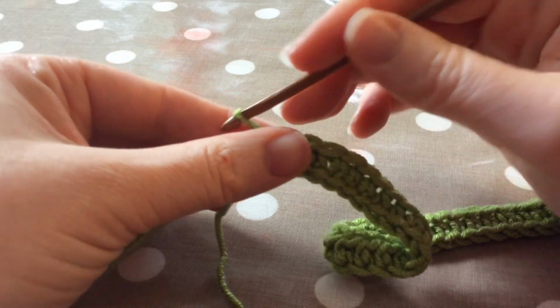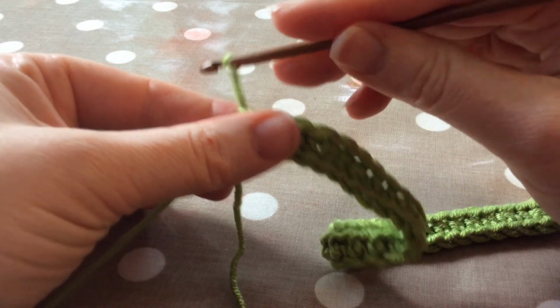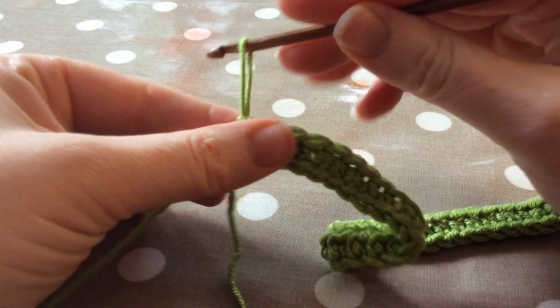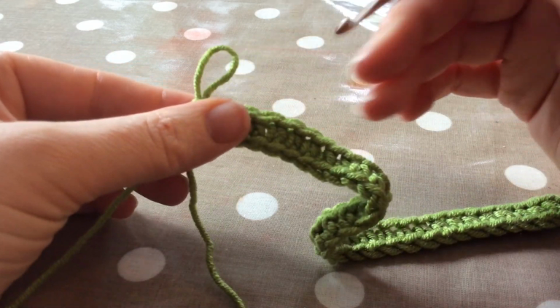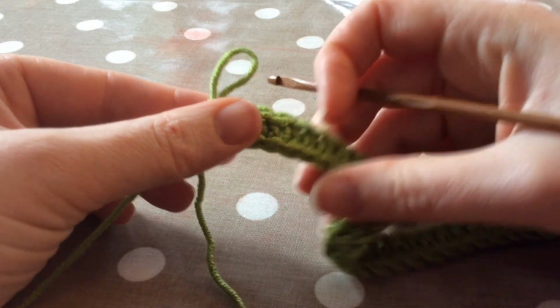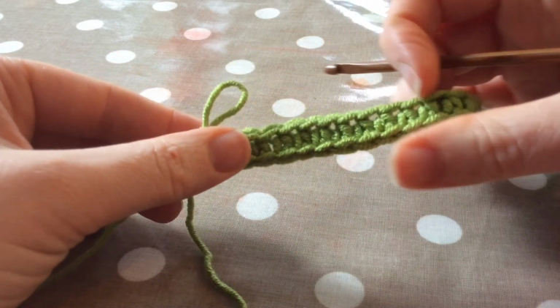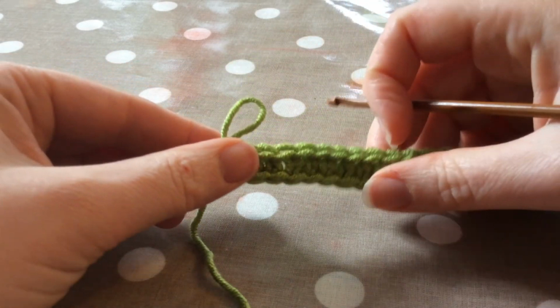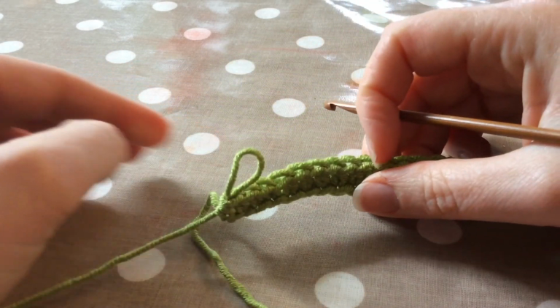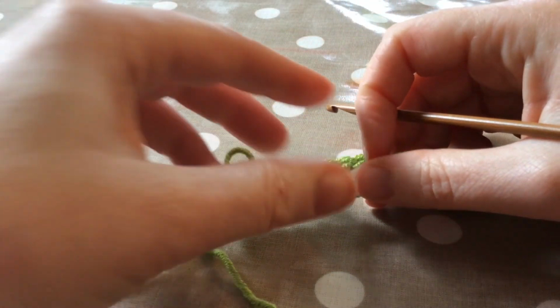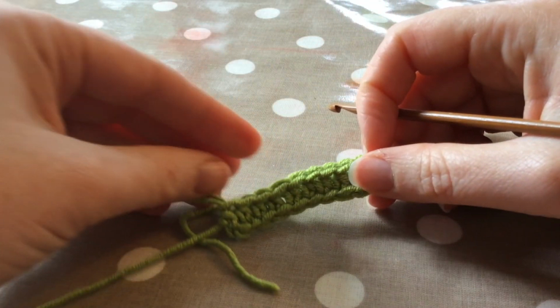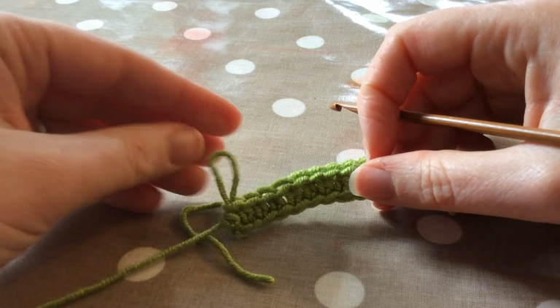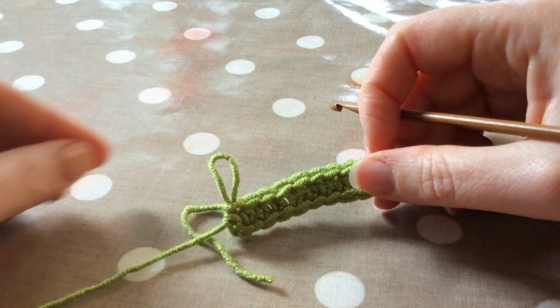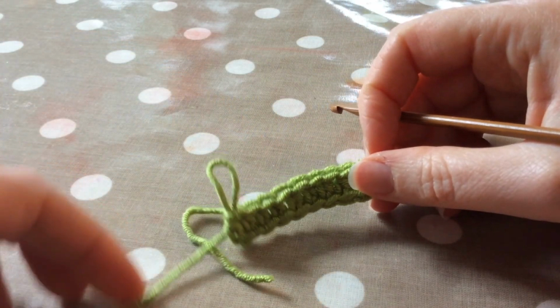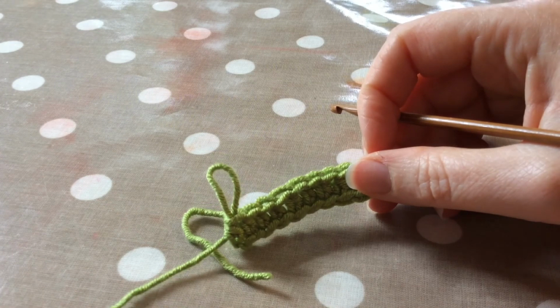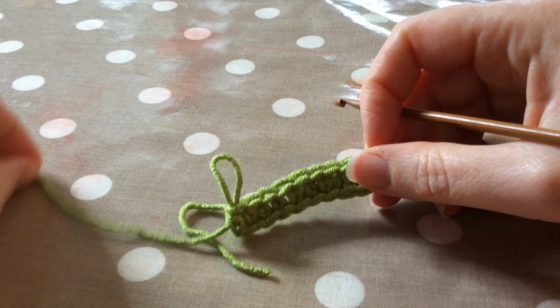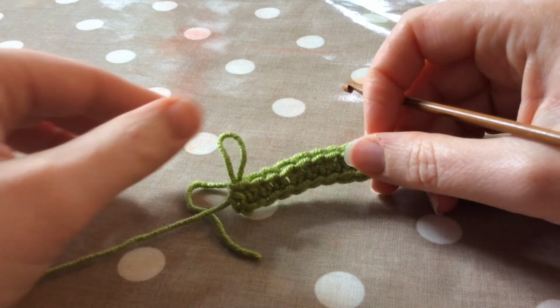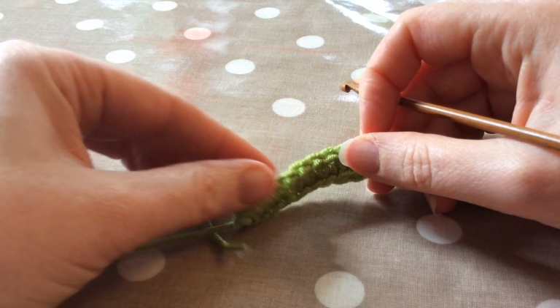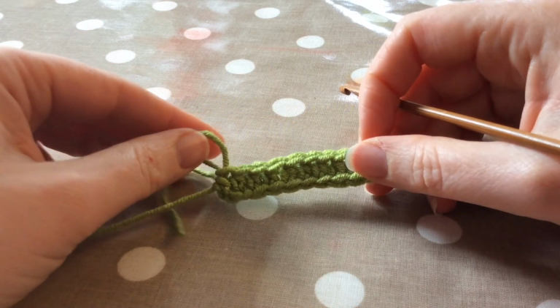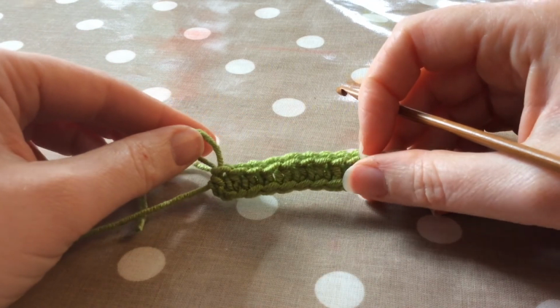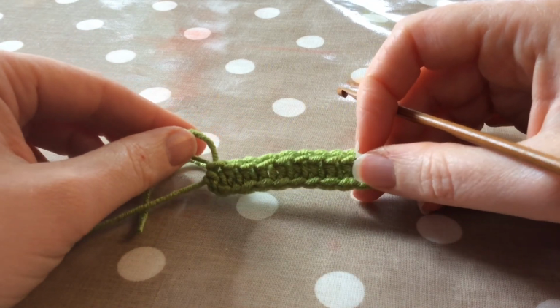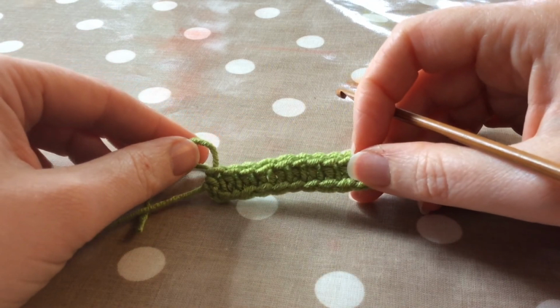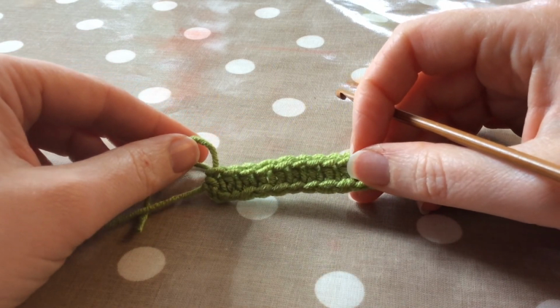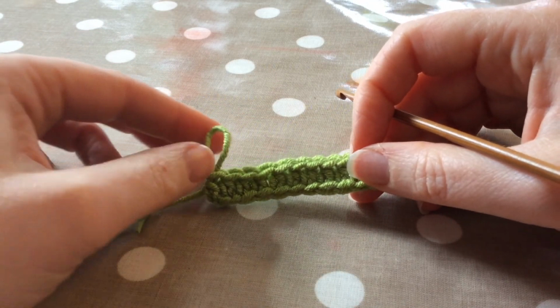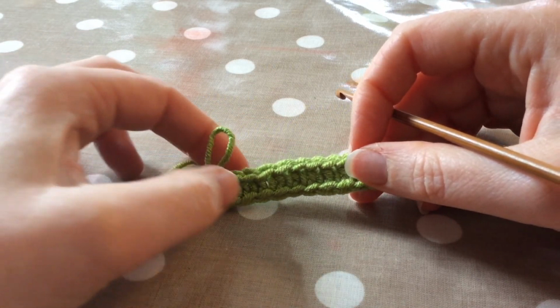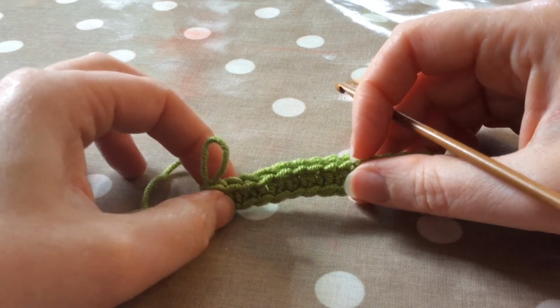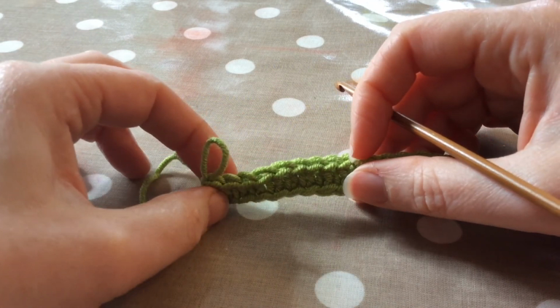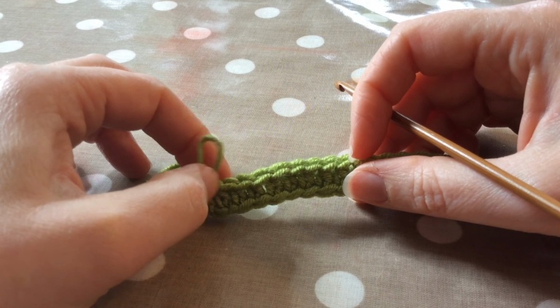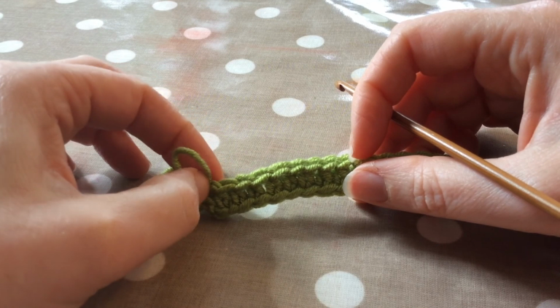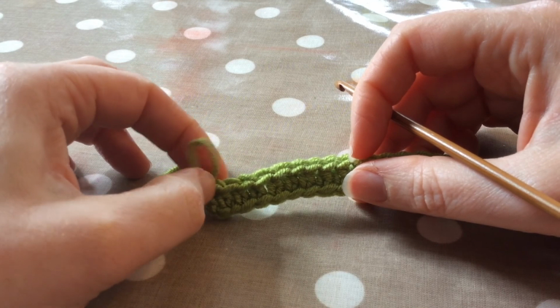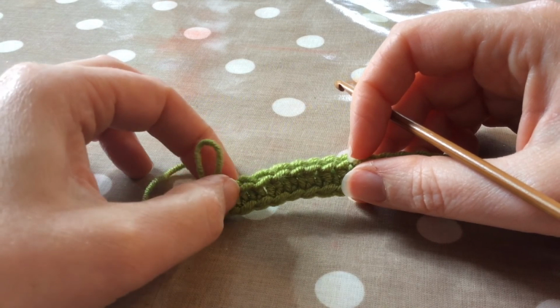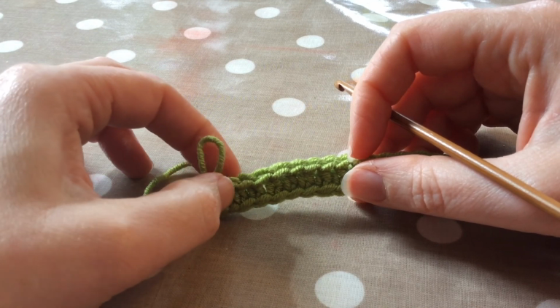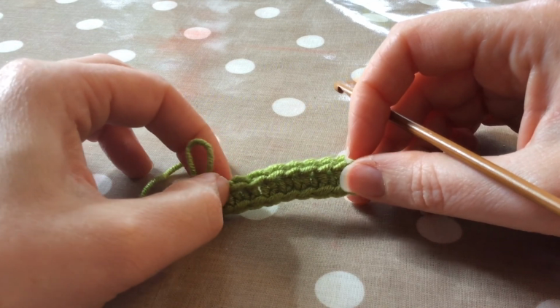So if I got this right I should have 30 stitches along. To count — it's always a good idea at the beginning of any project to make sure you have in fact got the right number of stitches, because particularly if you're doing a pattern it could be a bit more of a problem. So I tend to count these V stitches at the top.